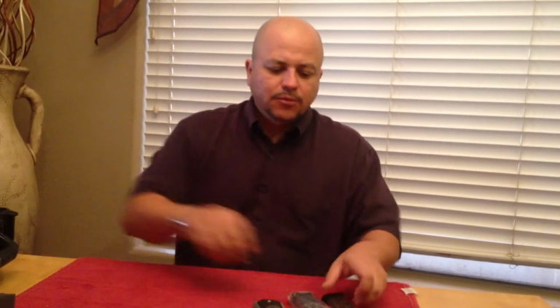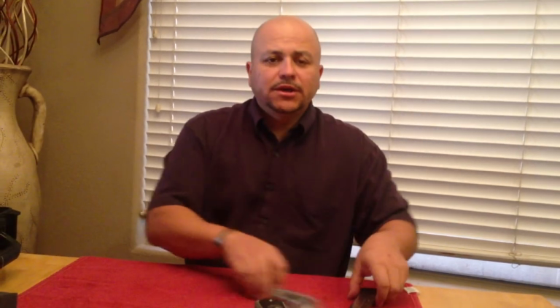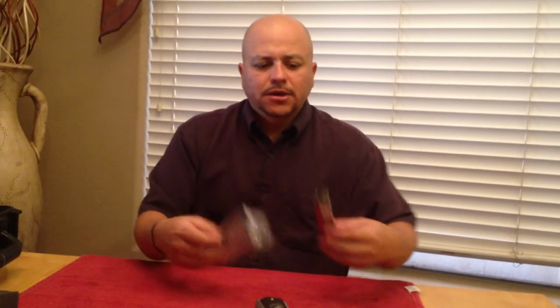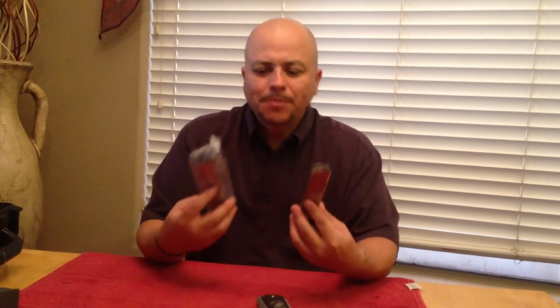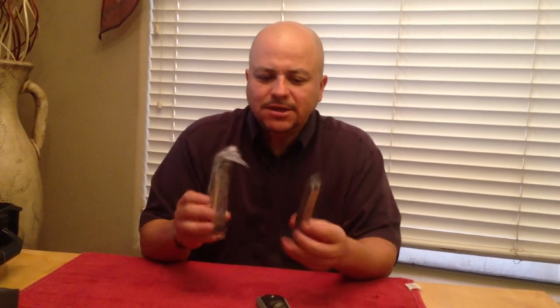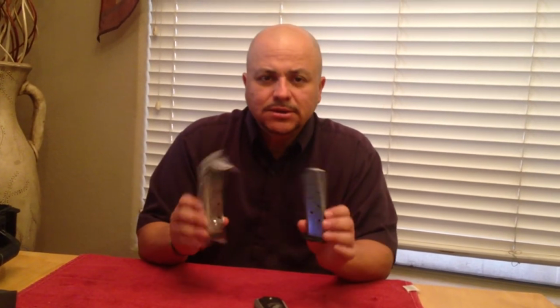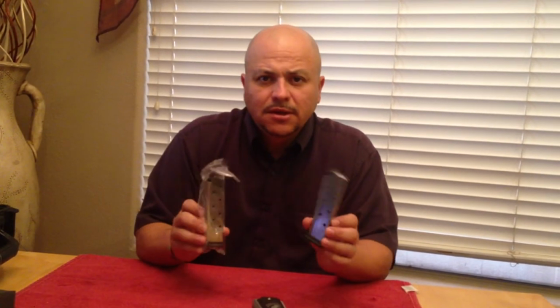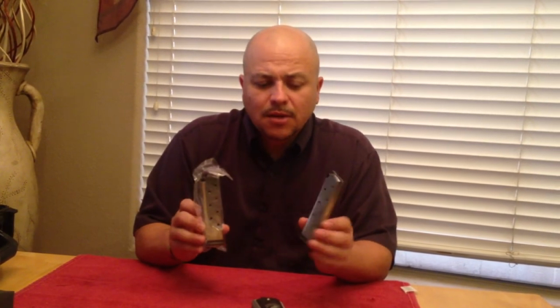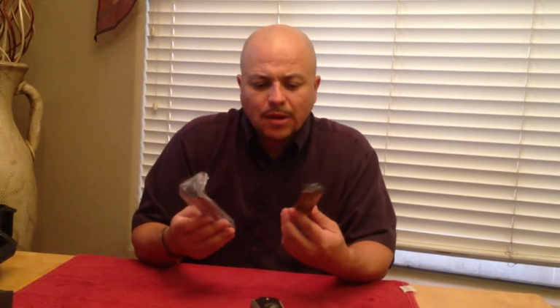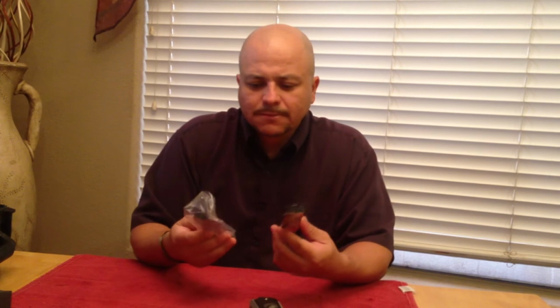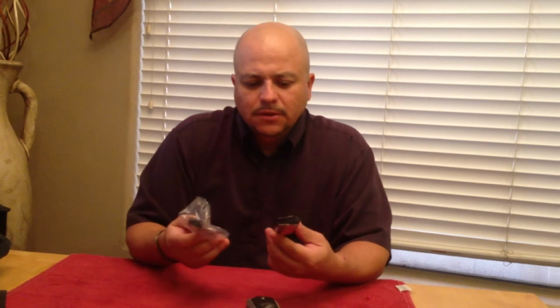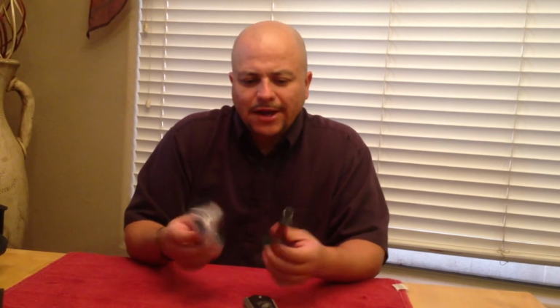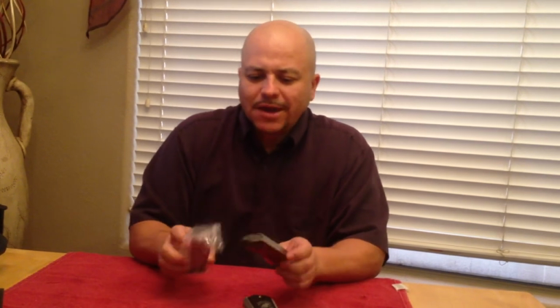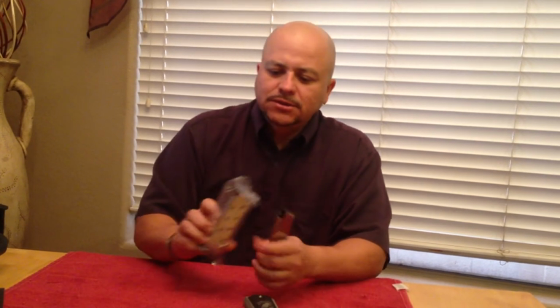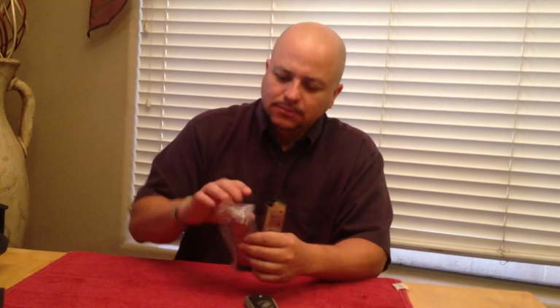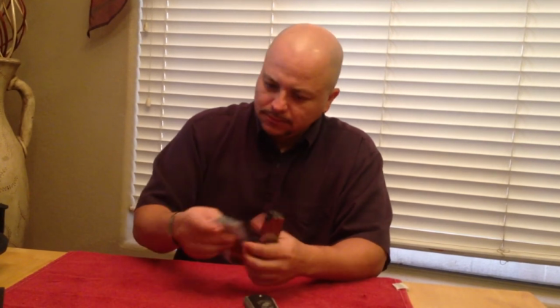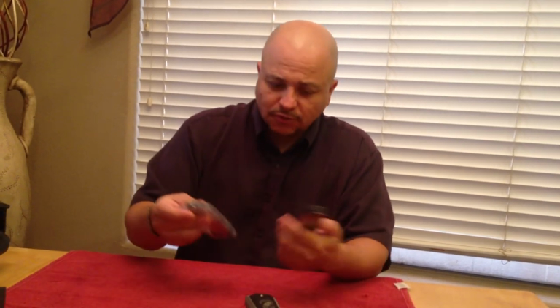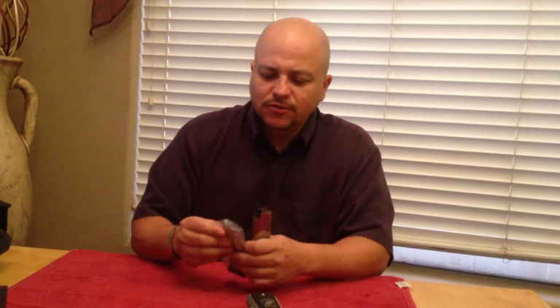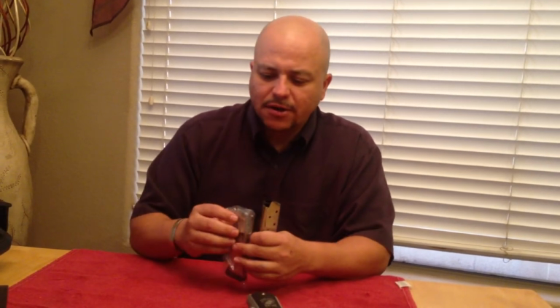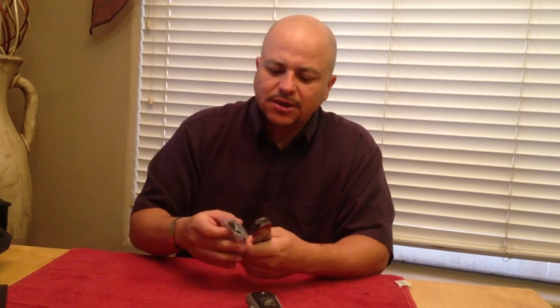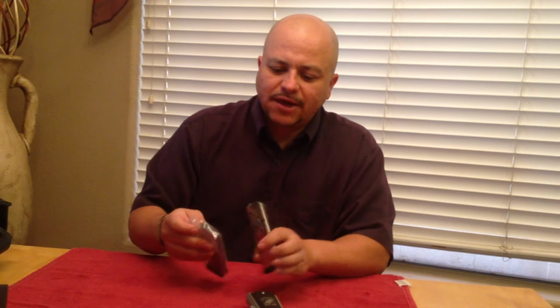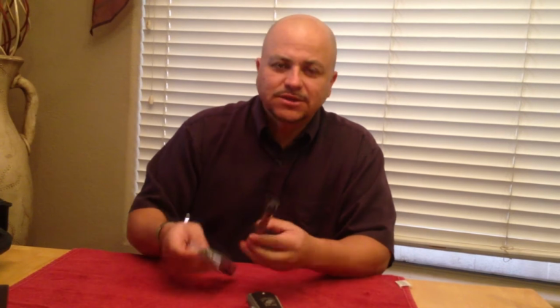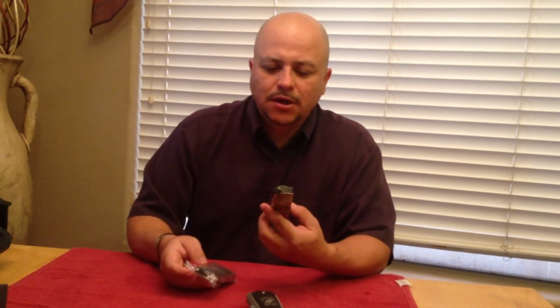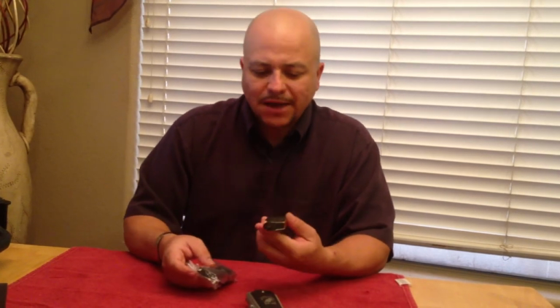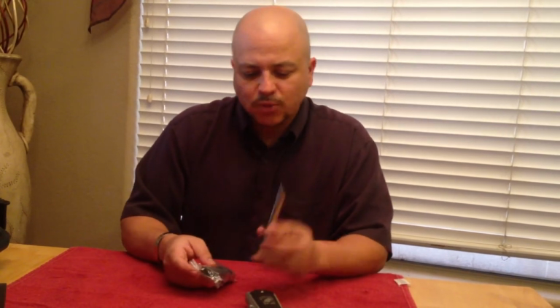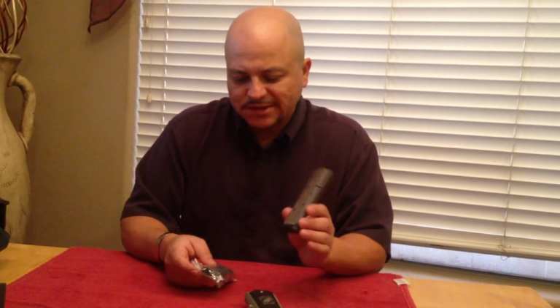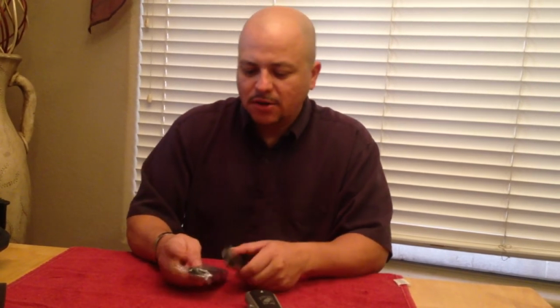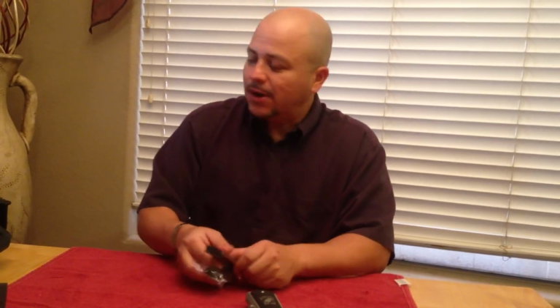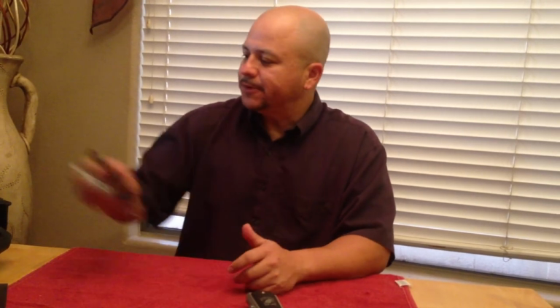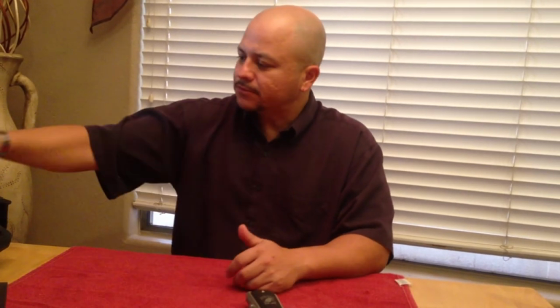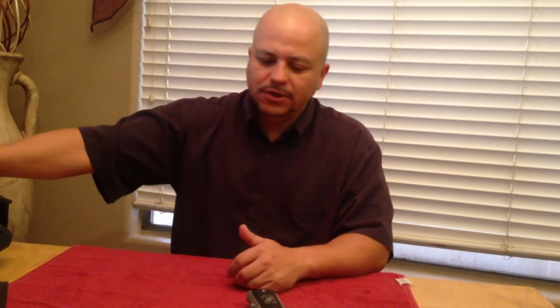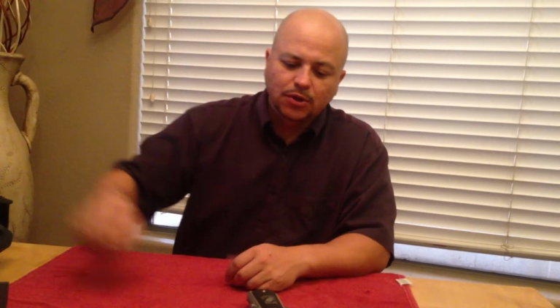You're going to get two magazines that come with the weapon. They're eight-round magazines. So for those of you that are in areas where you can't have high-capacity magazines, this is eight rounds only. You get two of those.